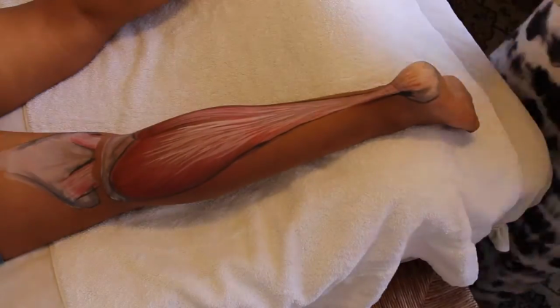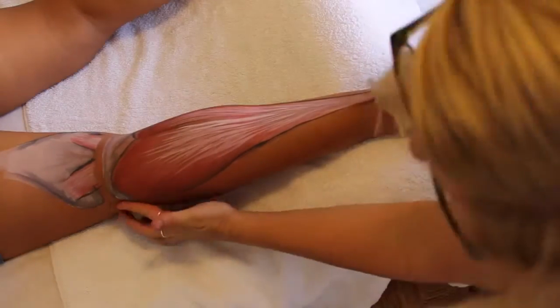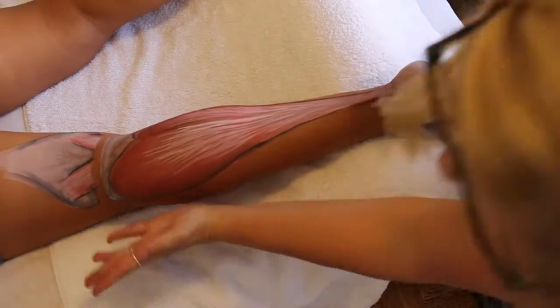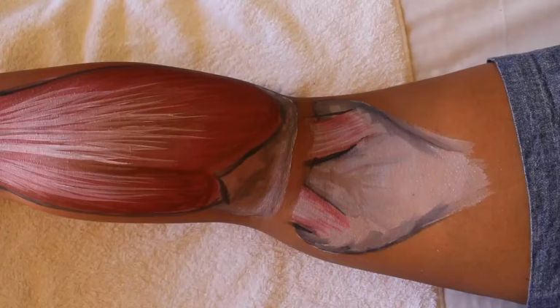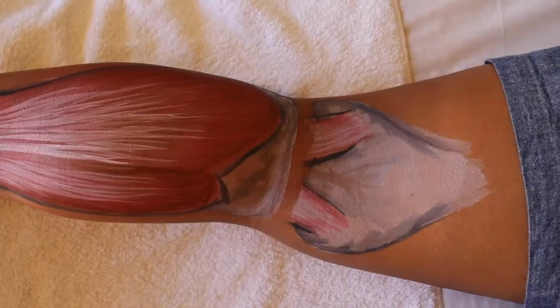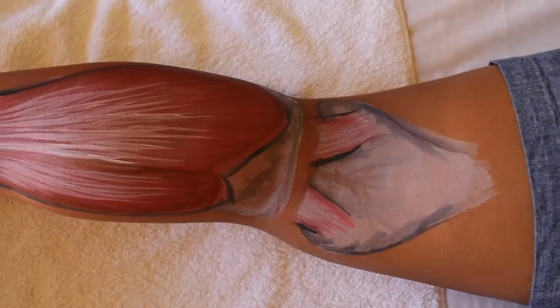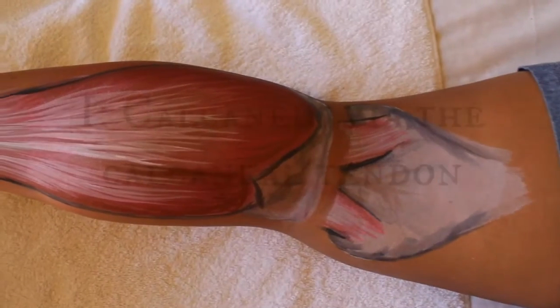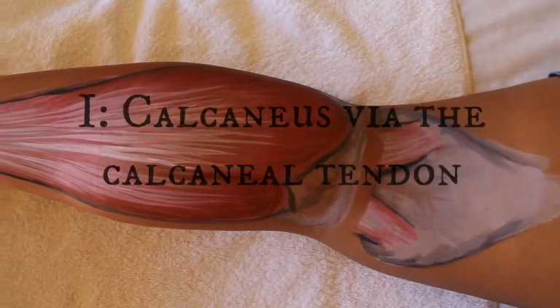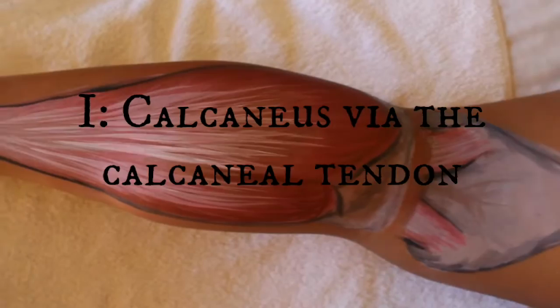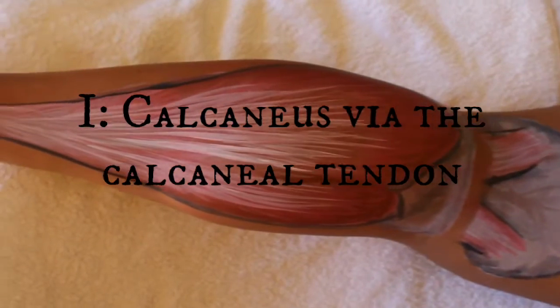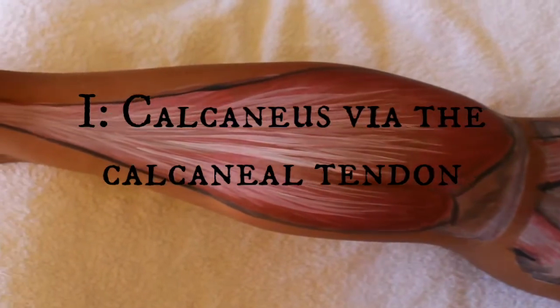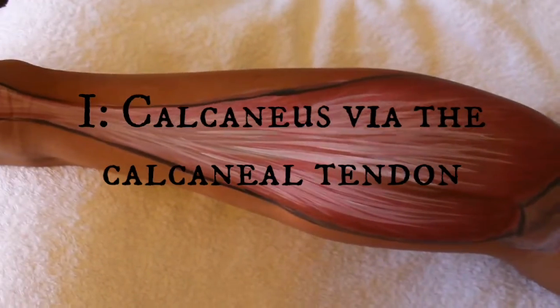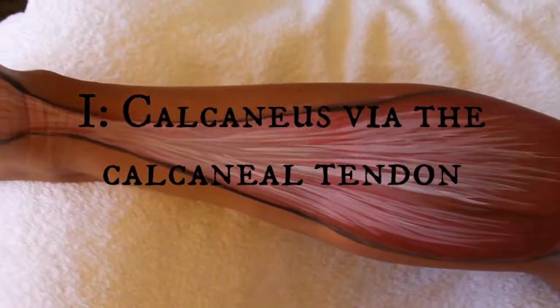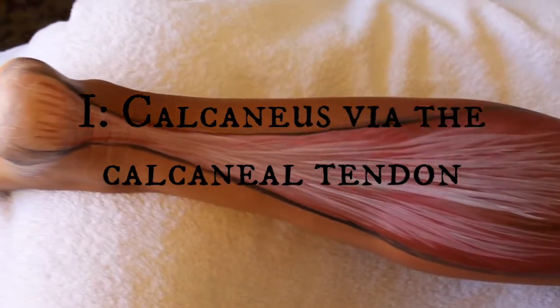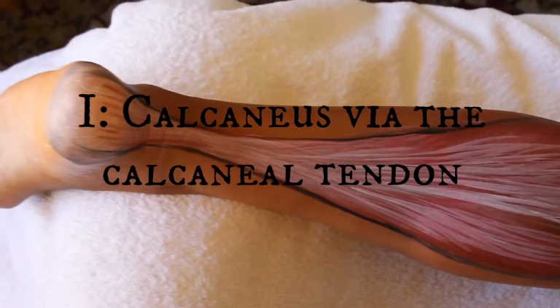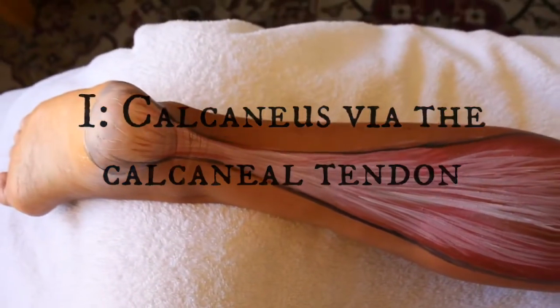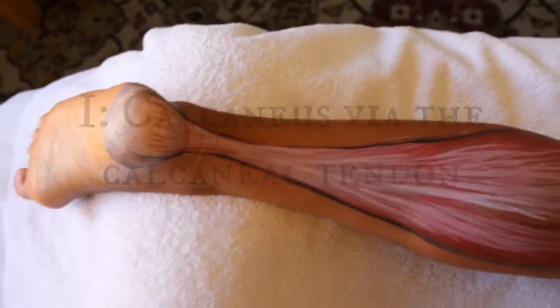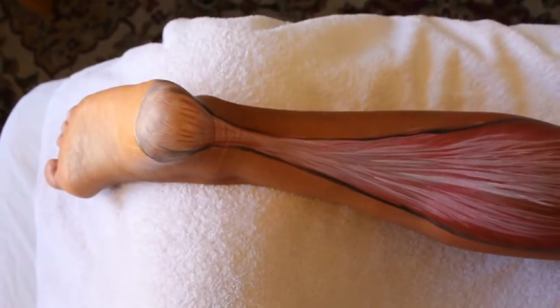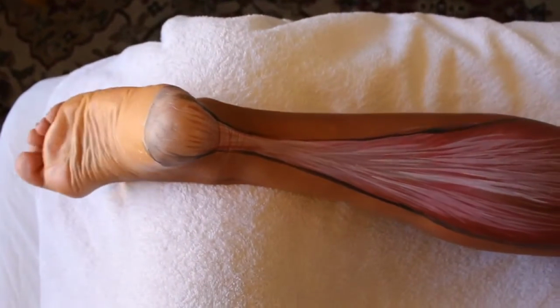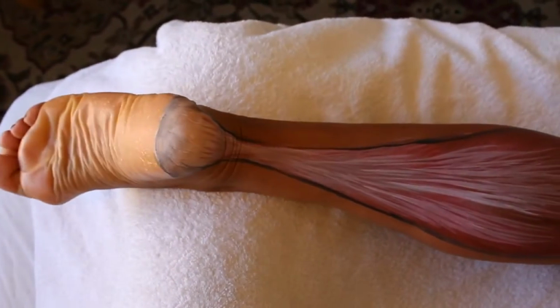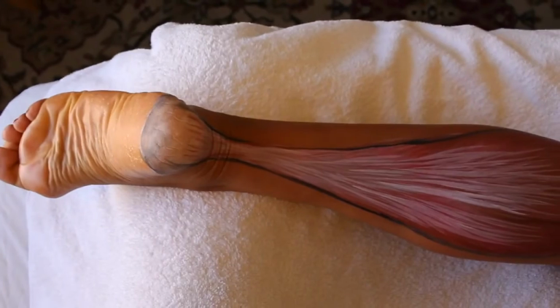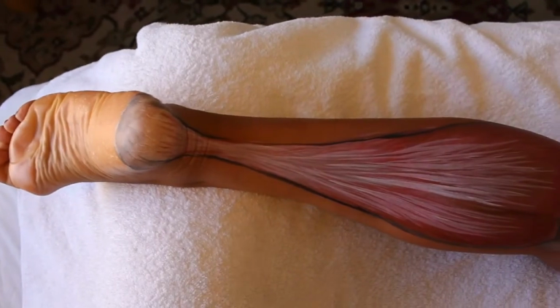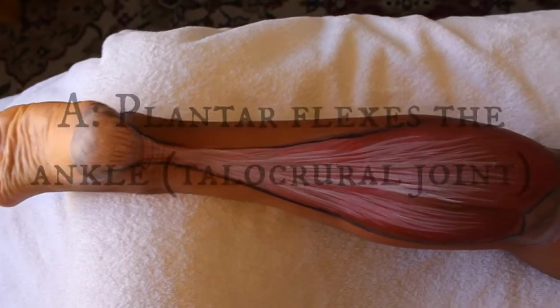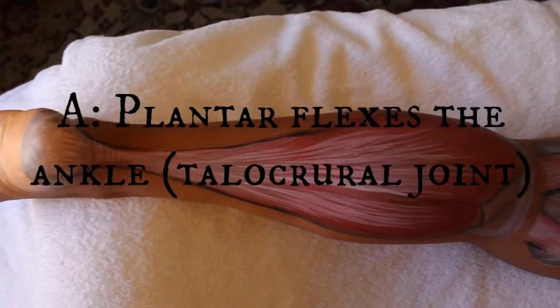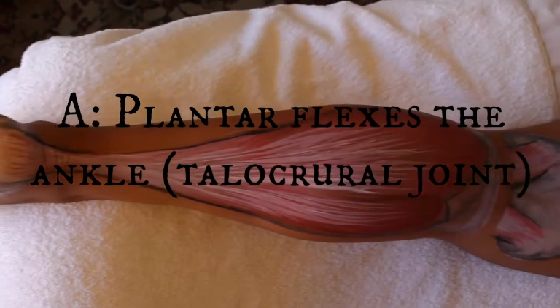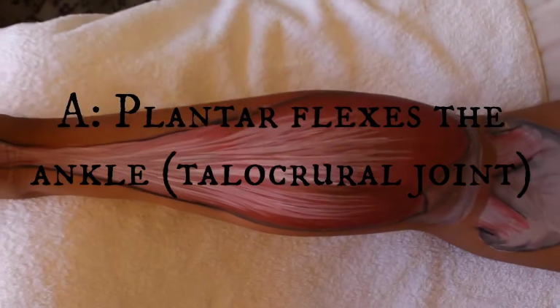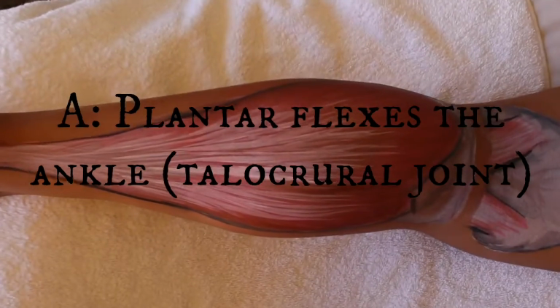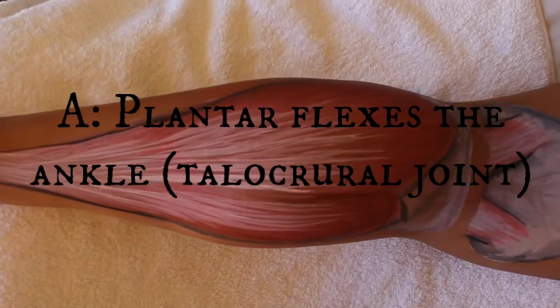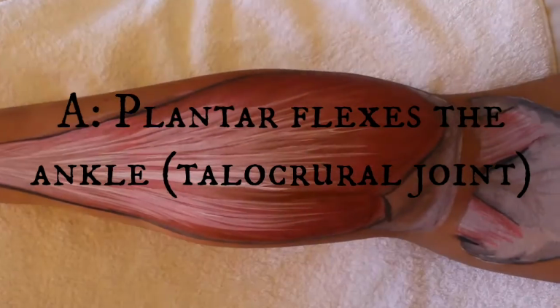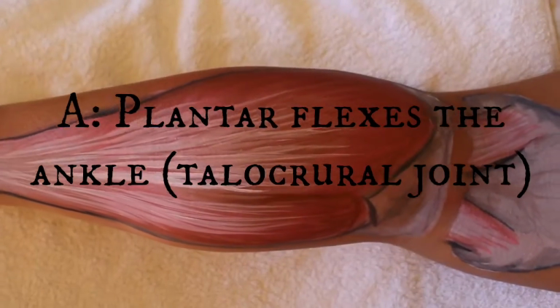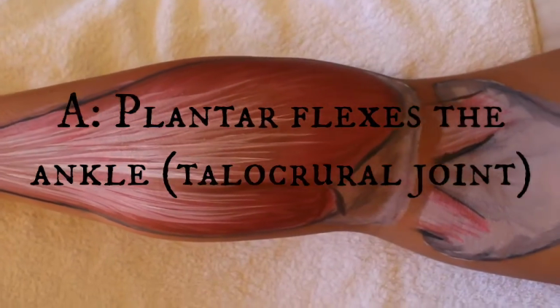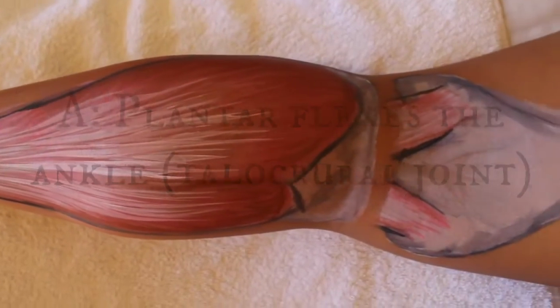The insertion is exactly the same as the gastrocs — it comes through the calcaneal tendon and inserts onto the calcaneus. It only crosses the ankle, so it only creates plantar flexion in the ankle and the foot.